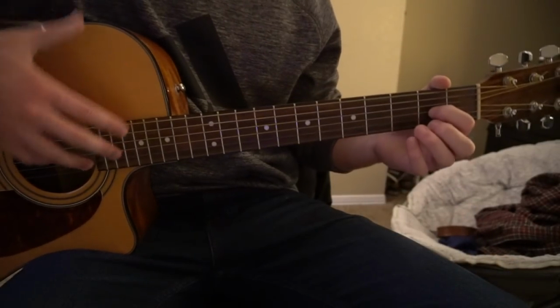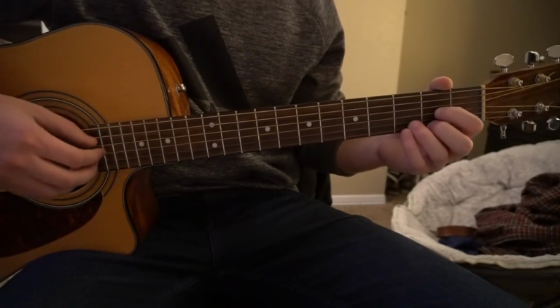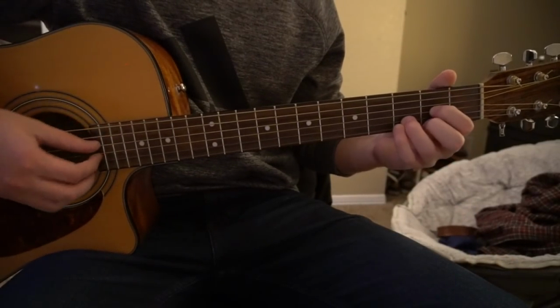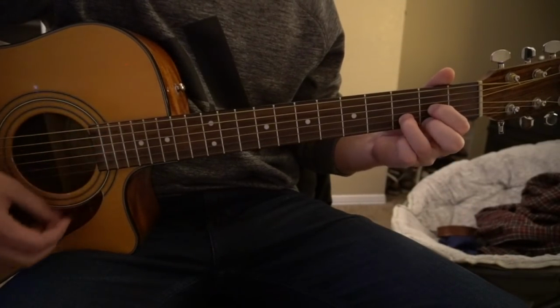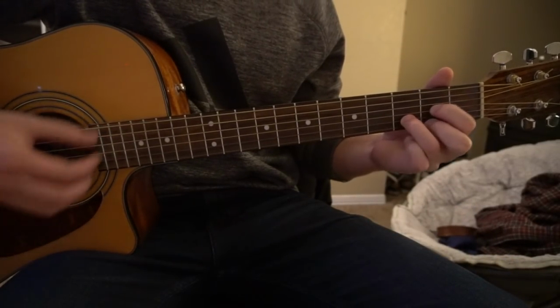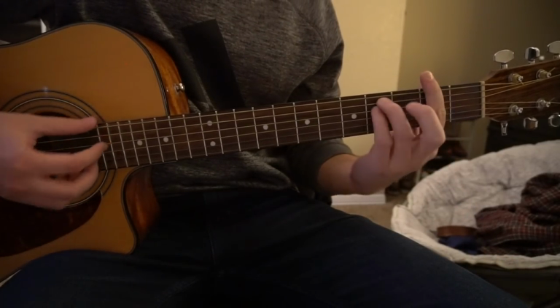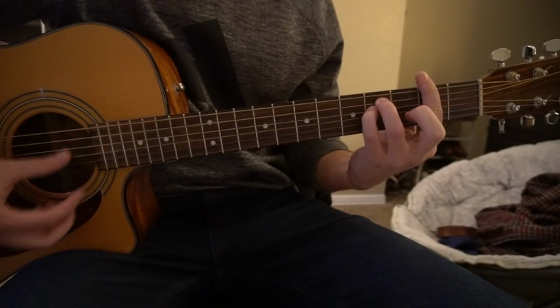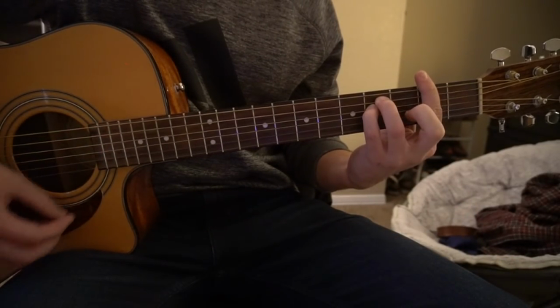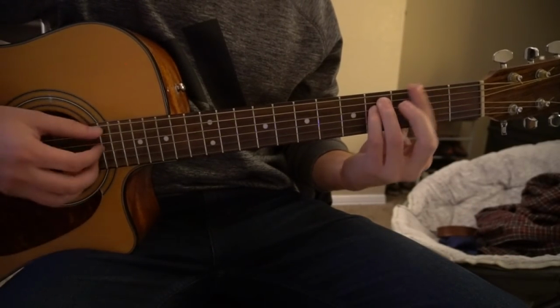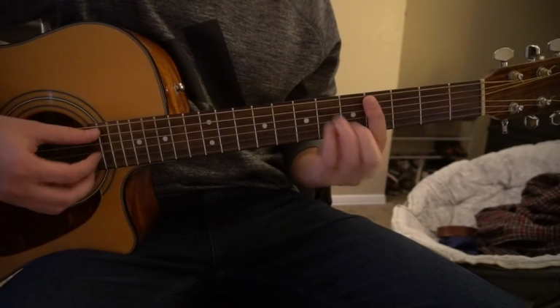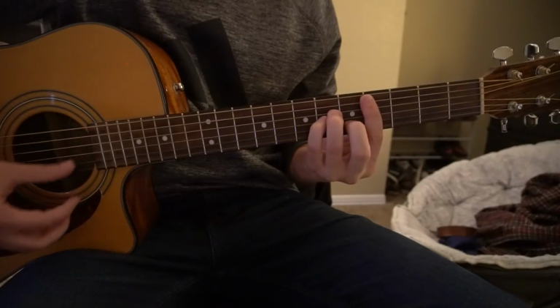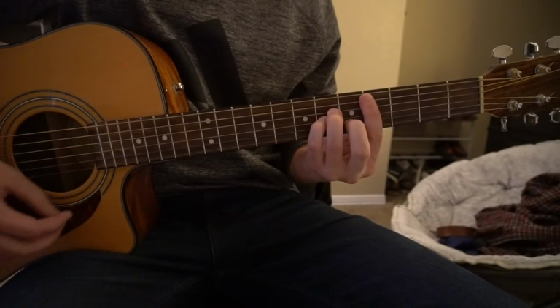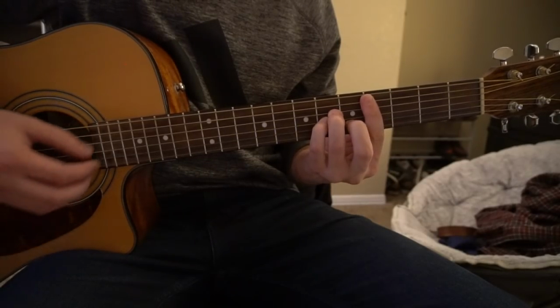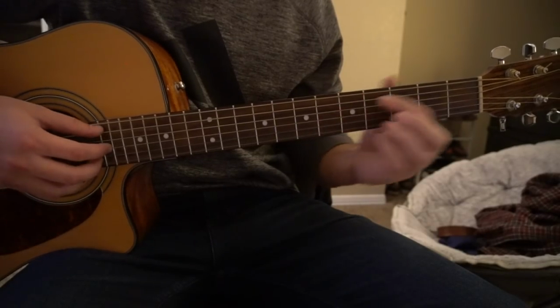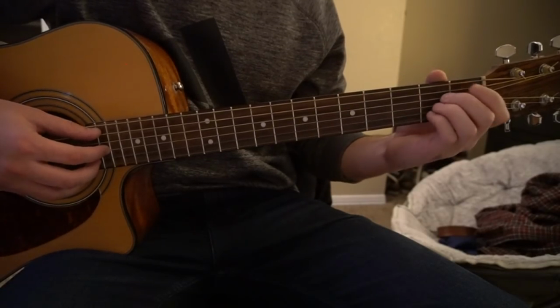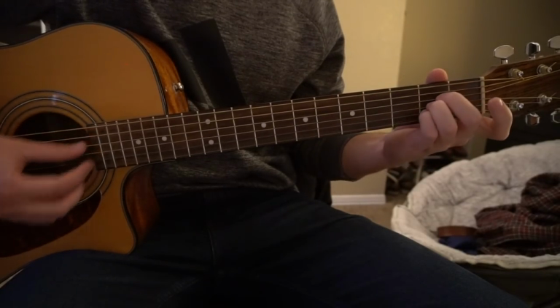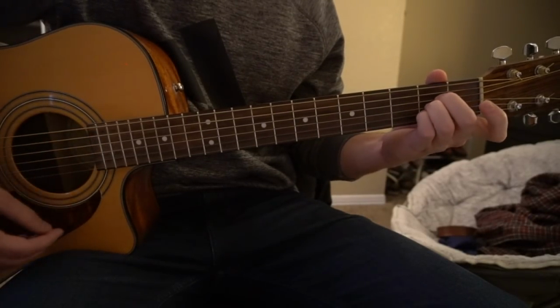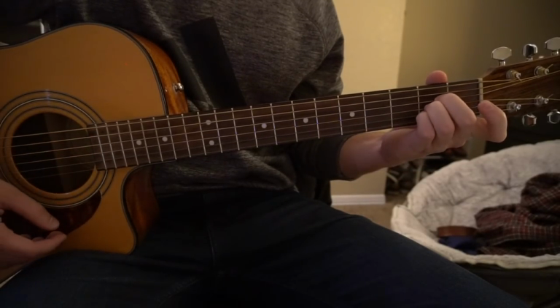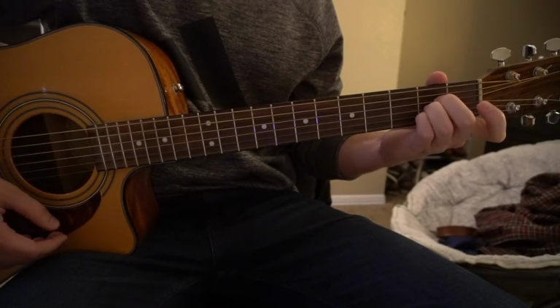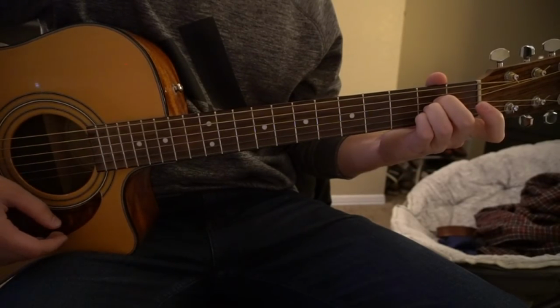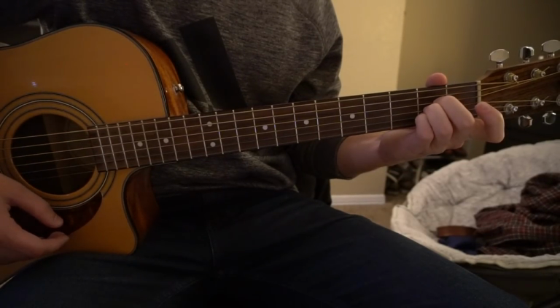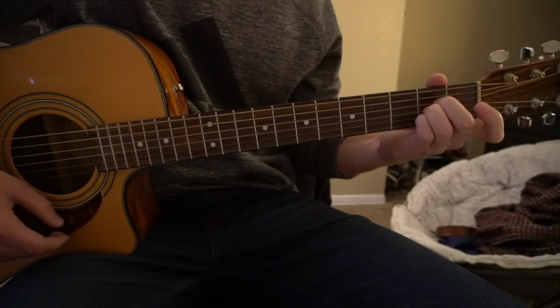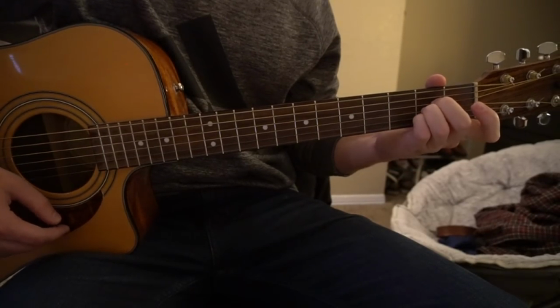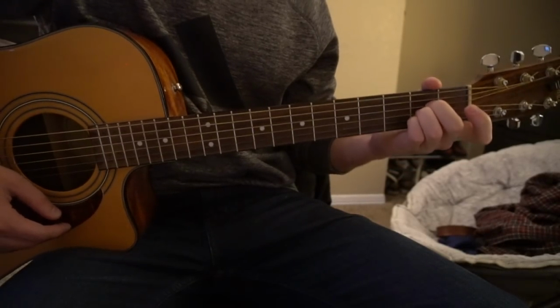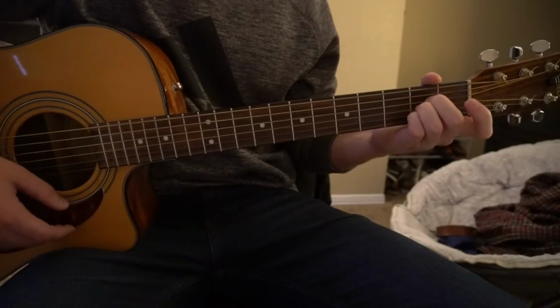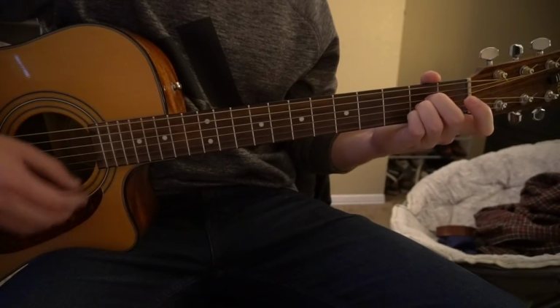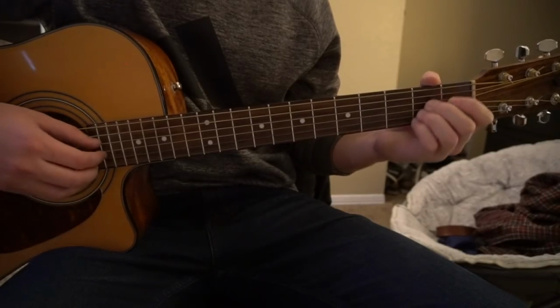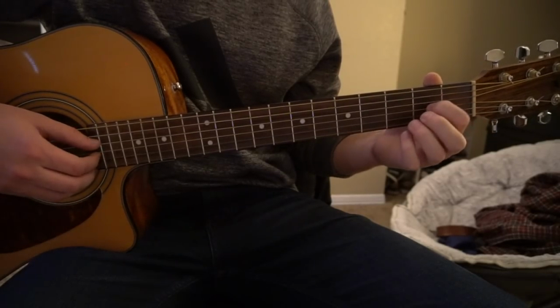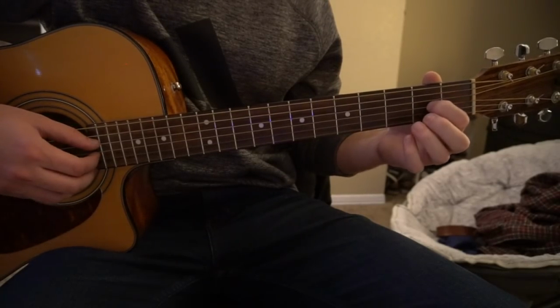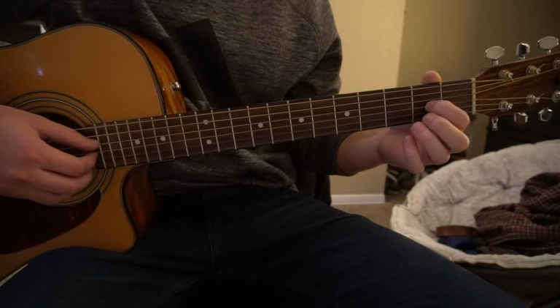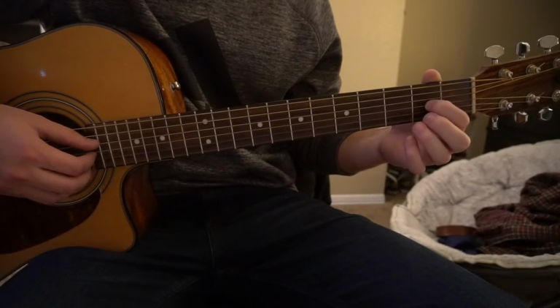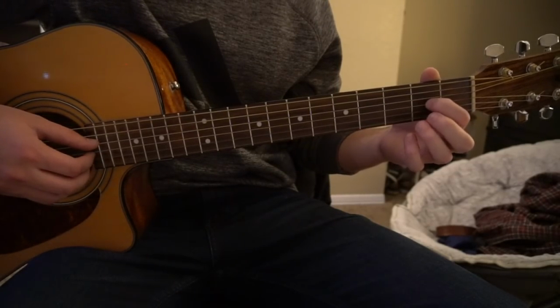So we need to know a D chord, an F sharp minor chord, a C sharp minor chord, and an A chord. If you already know those chords, you can go ahead and skip ahead in the video; otherwise I'll be teaching you how to play those right now.